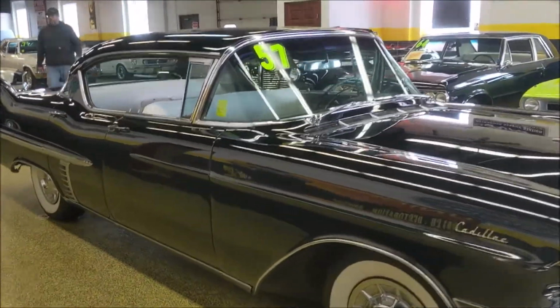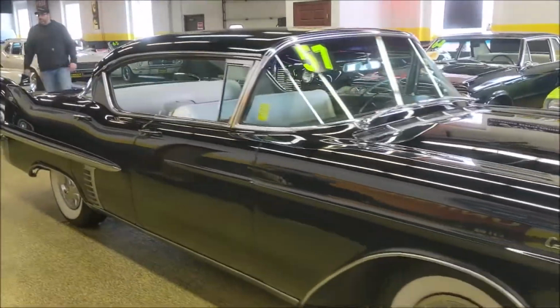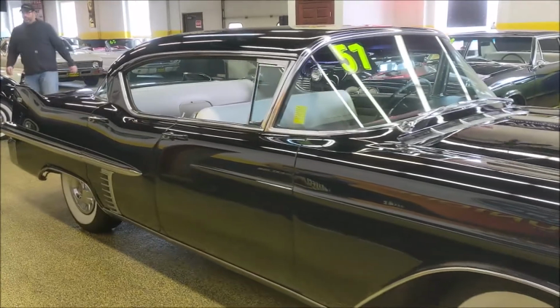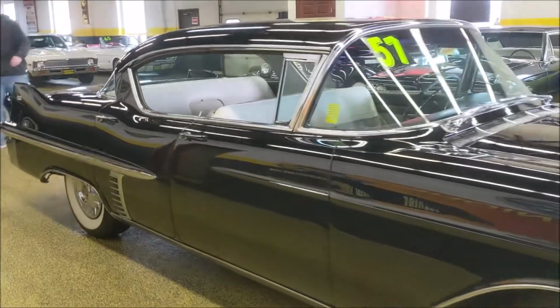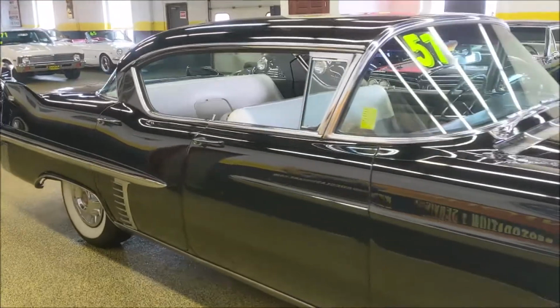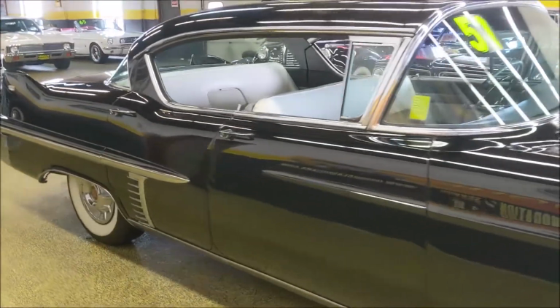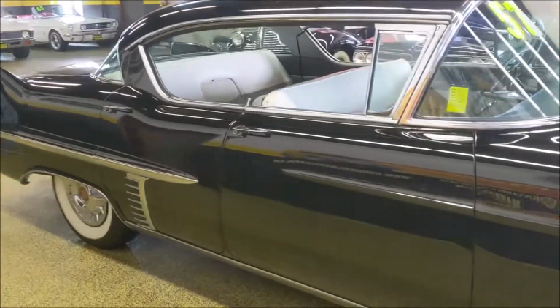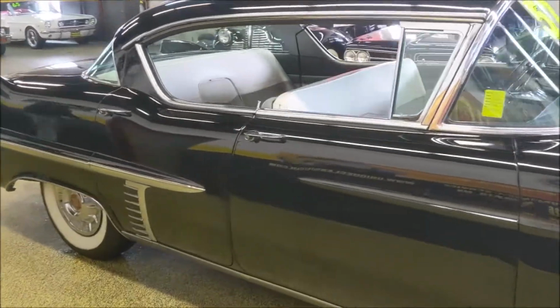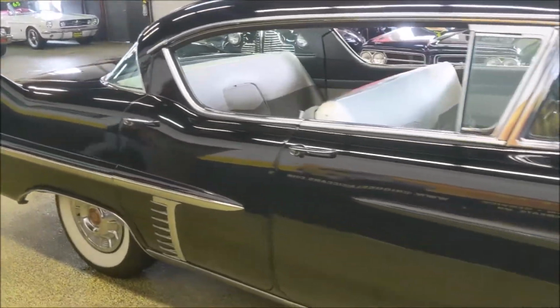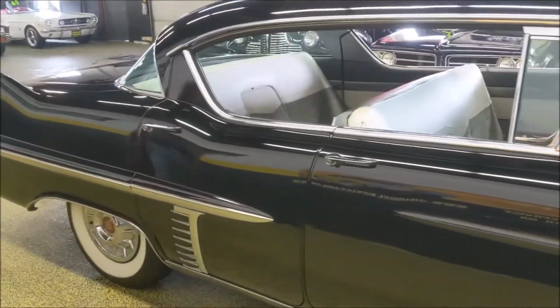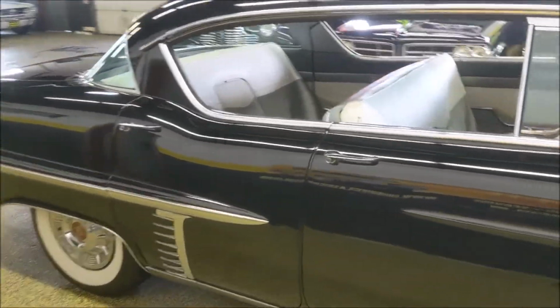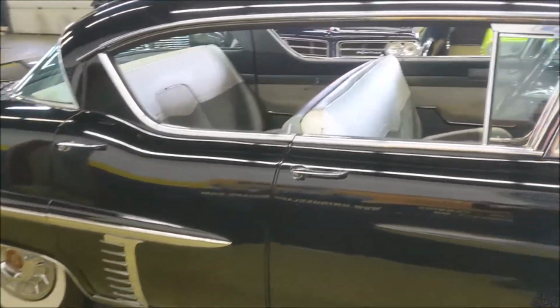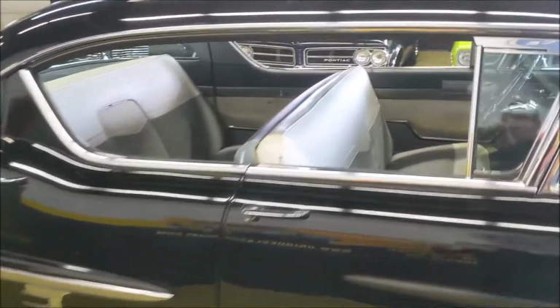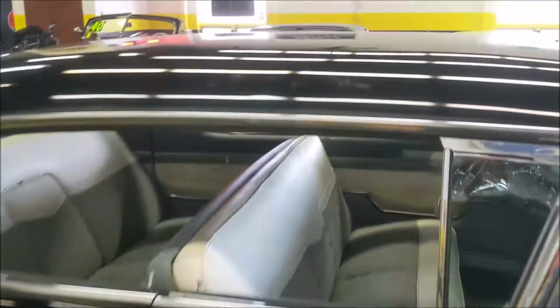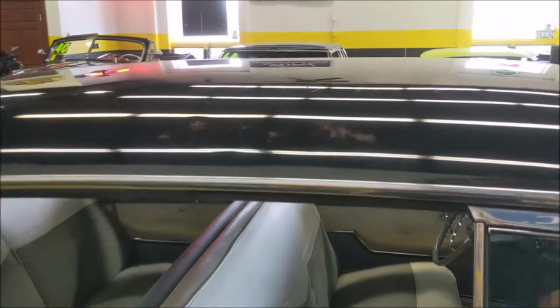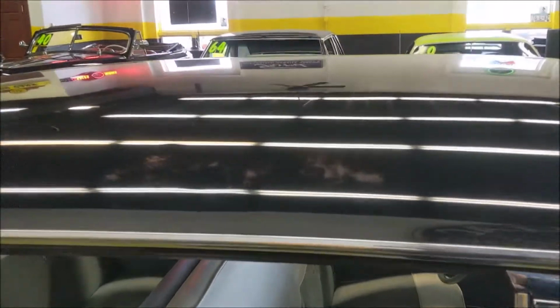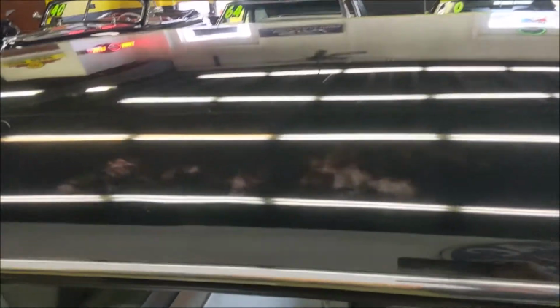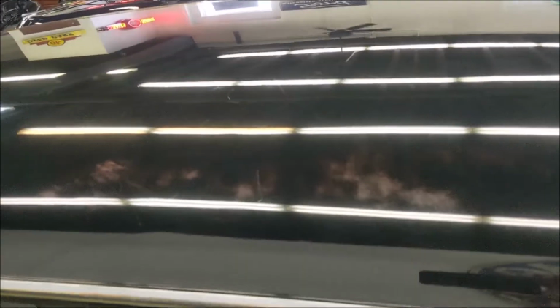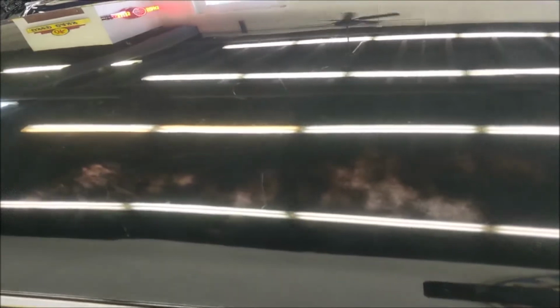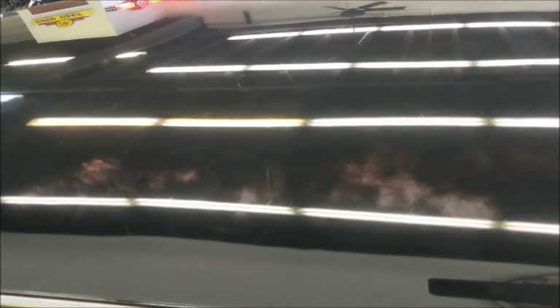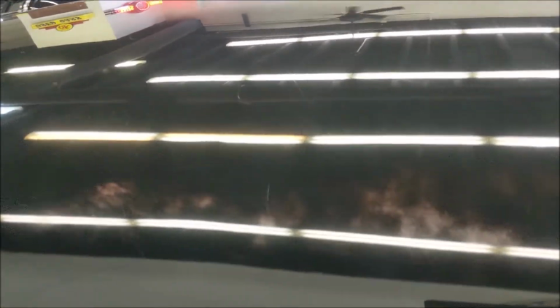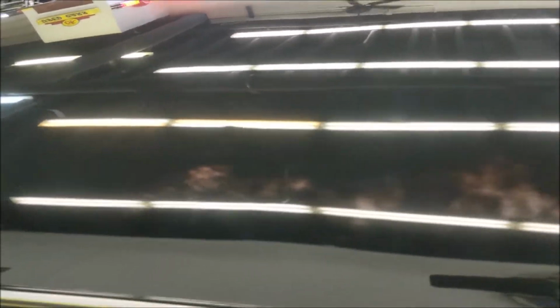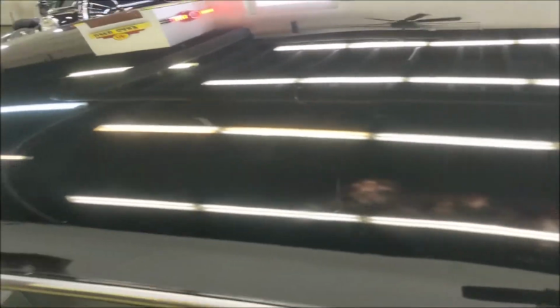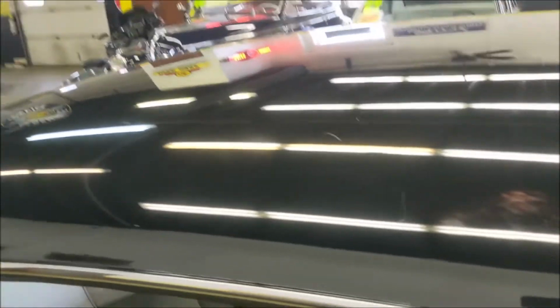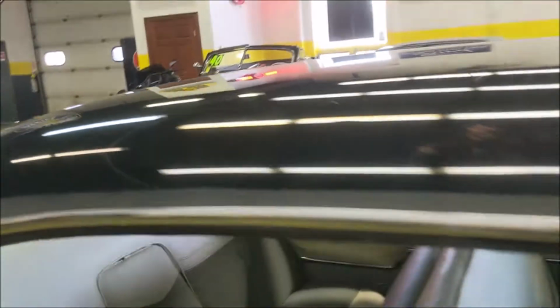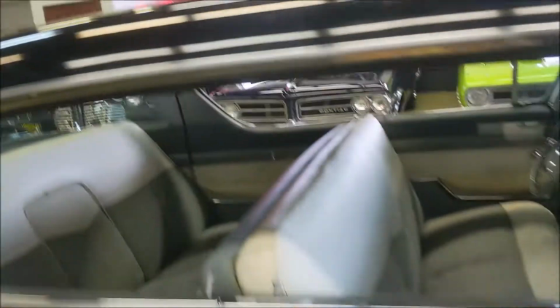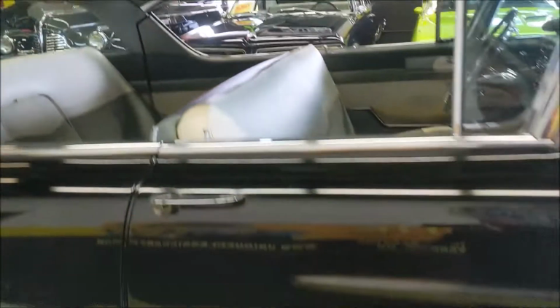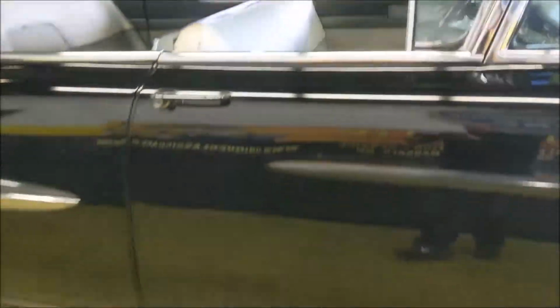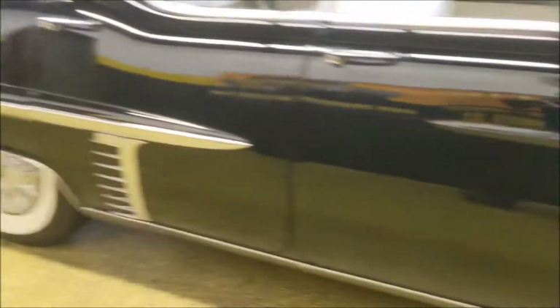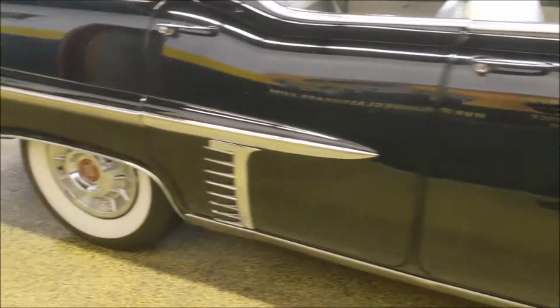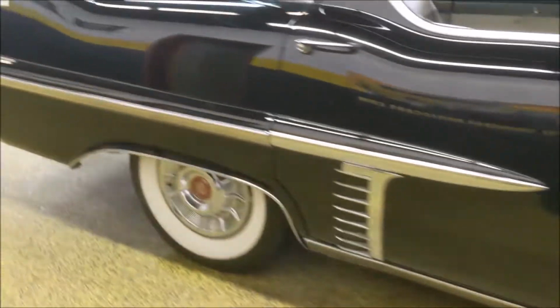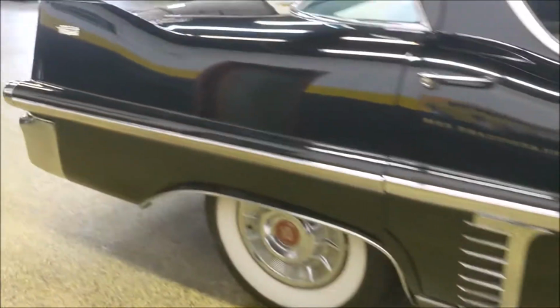Some of us are arguing here that this might even be original paint. We're not a hundred percent sure, but if you look, you can see there's a couple of spots that show some patina where it's just worn through. Obviously a nice and solid car — very straight body.